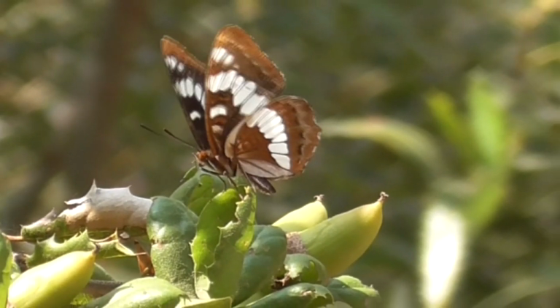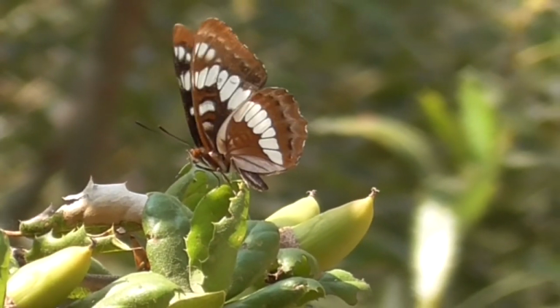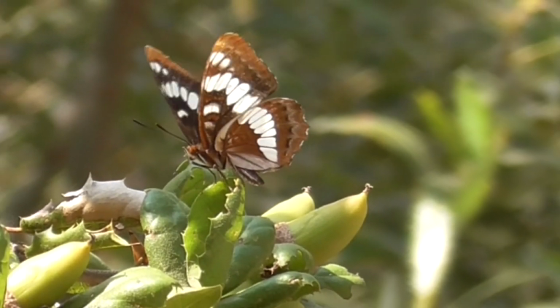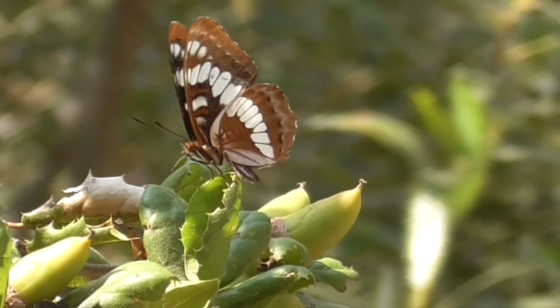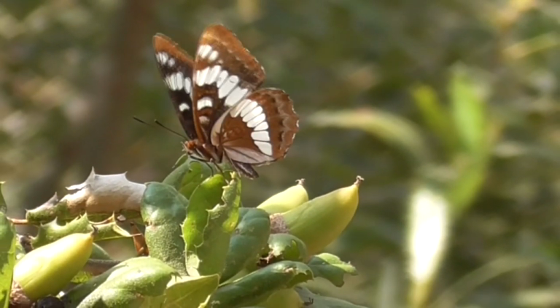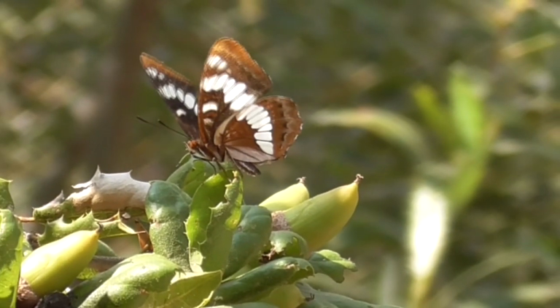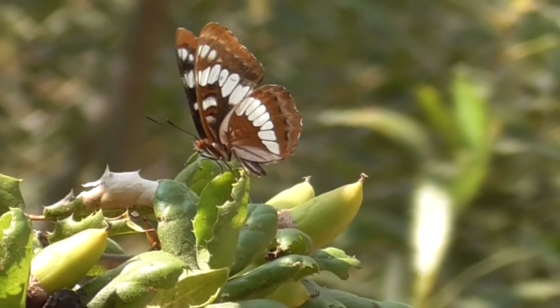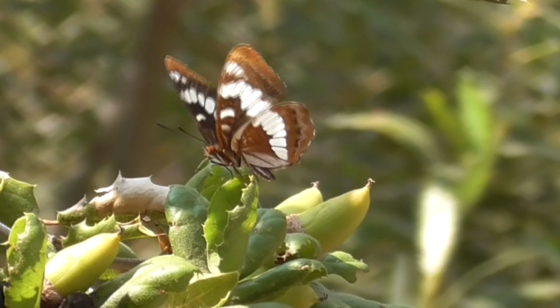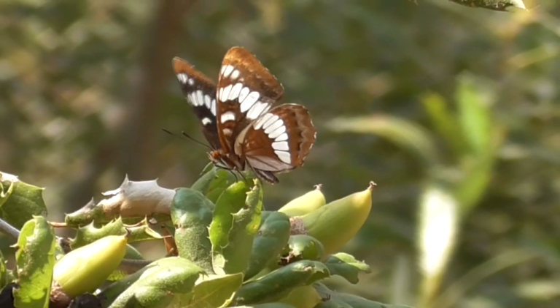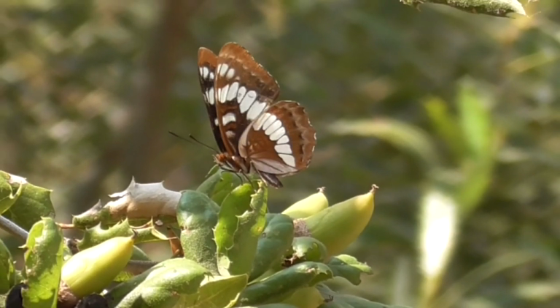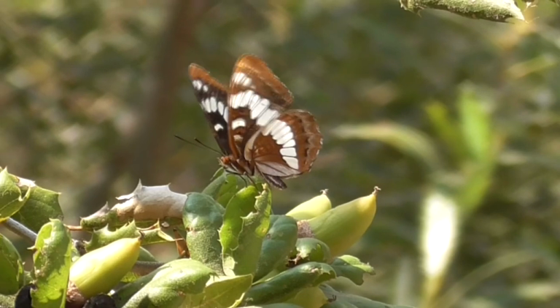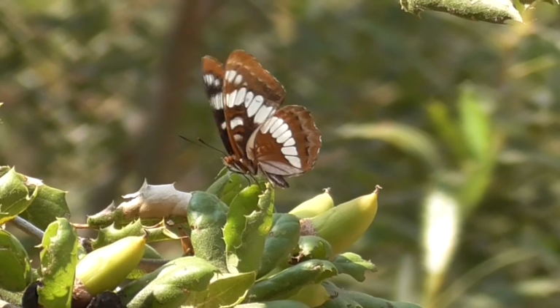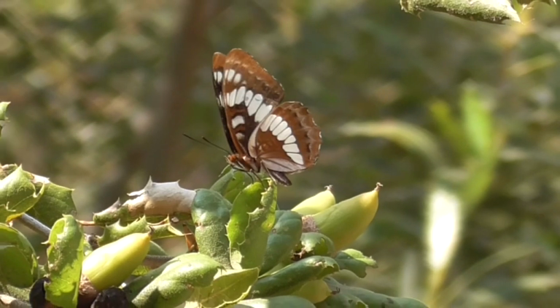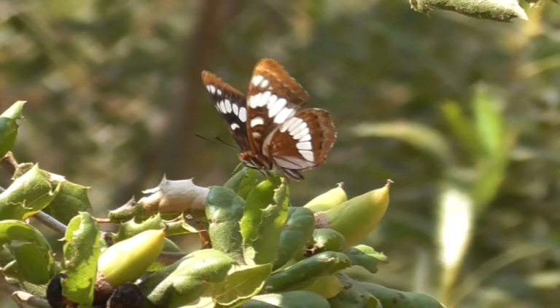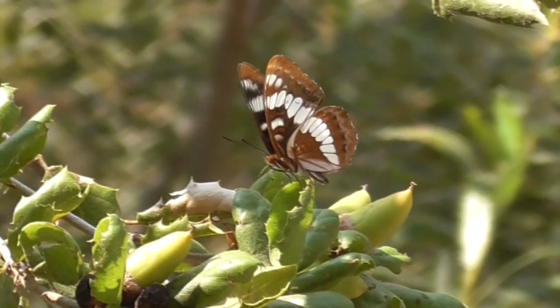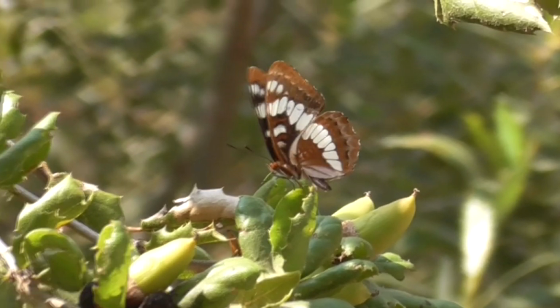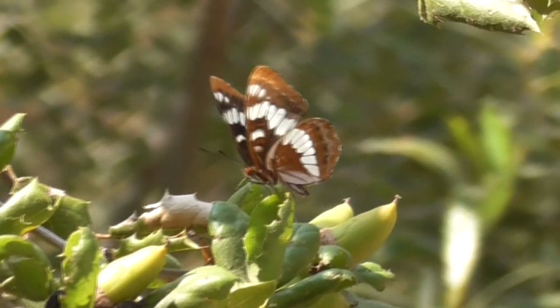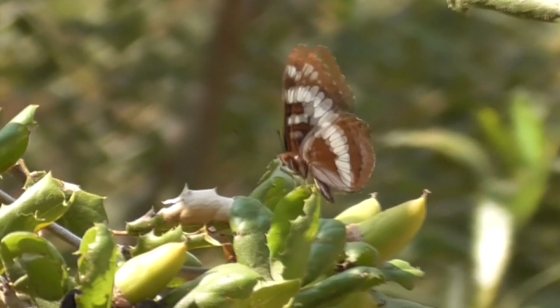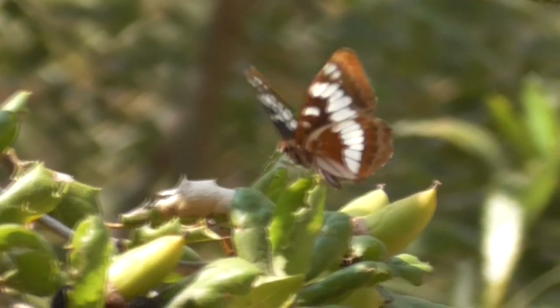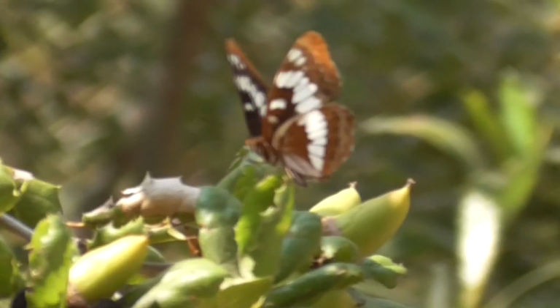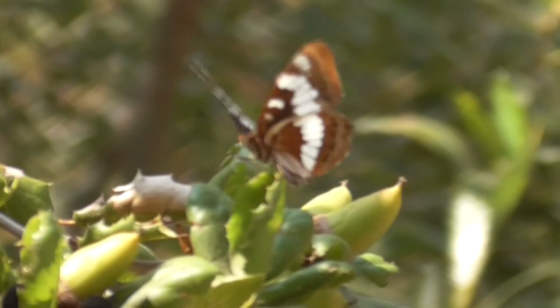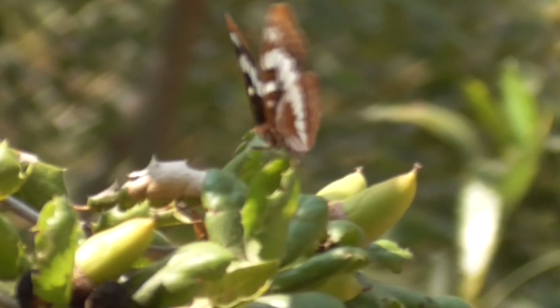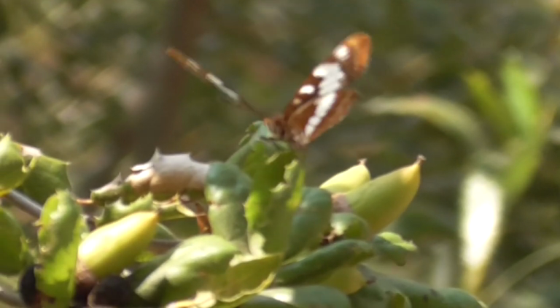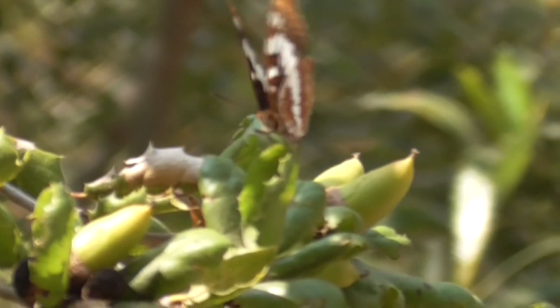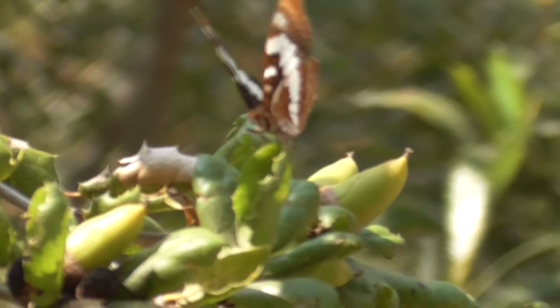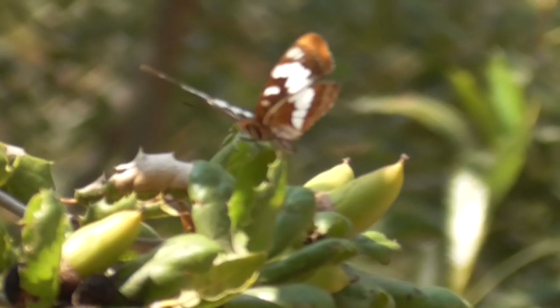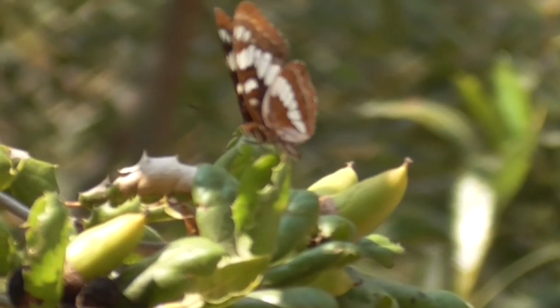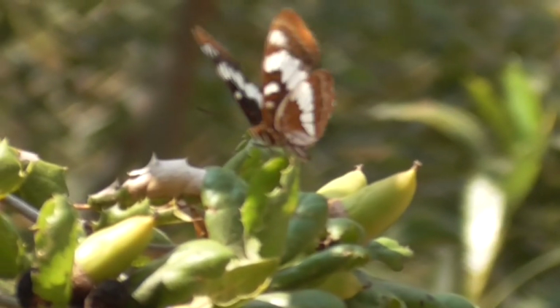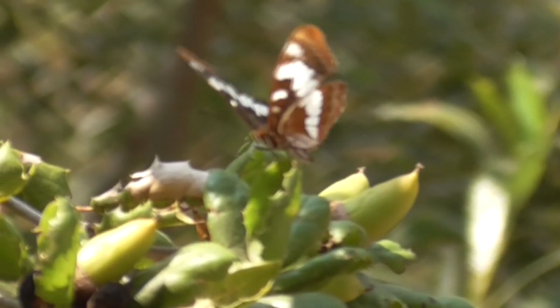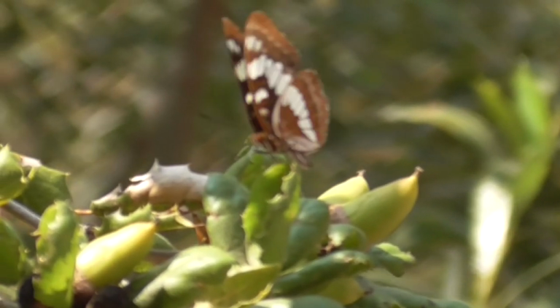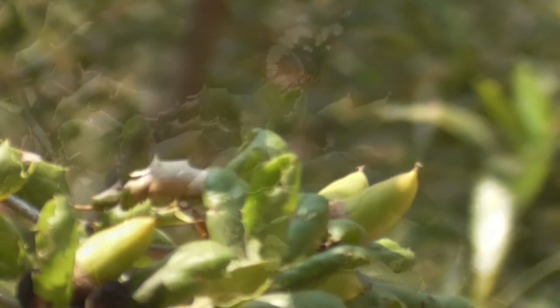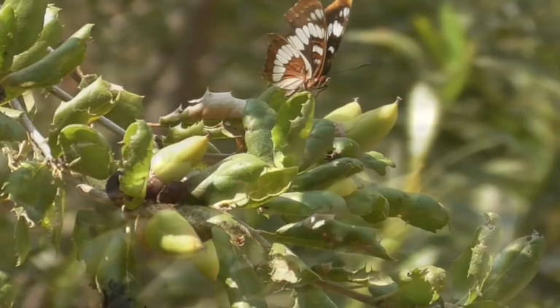These guys are found in the western United States from Southern California up to and including southwestern Canada. You can usually find them flying around from April through October.